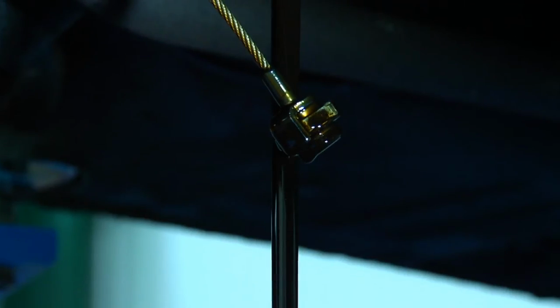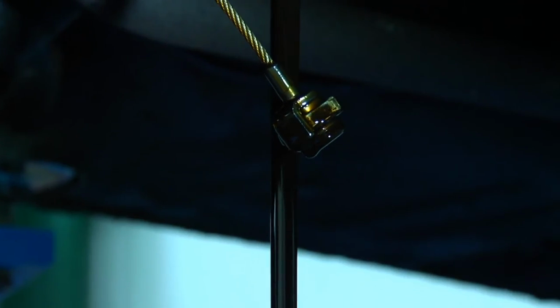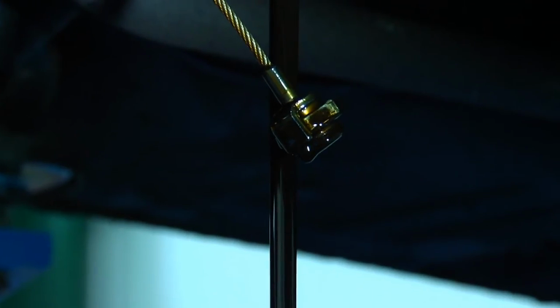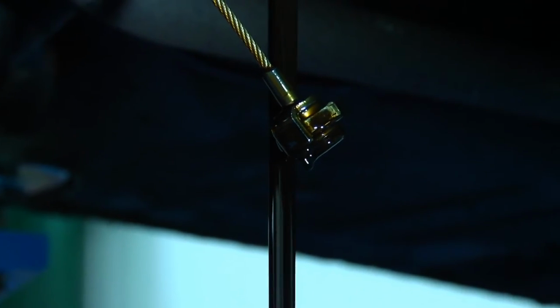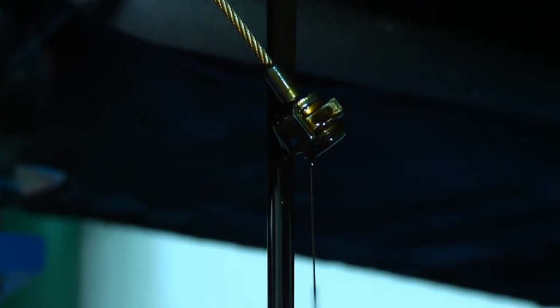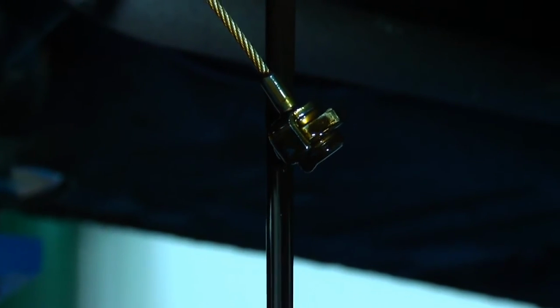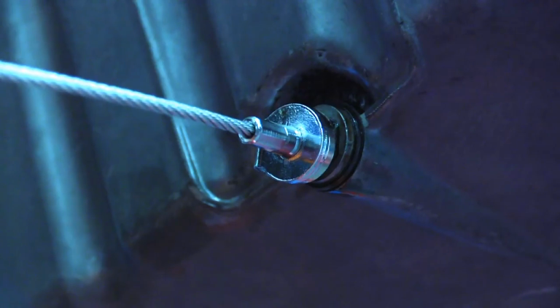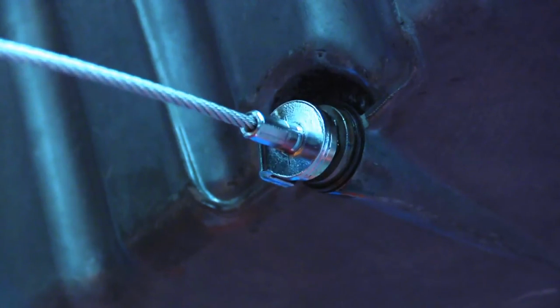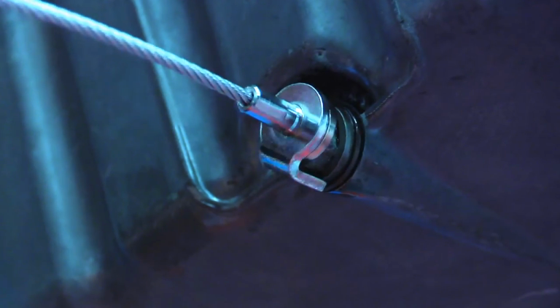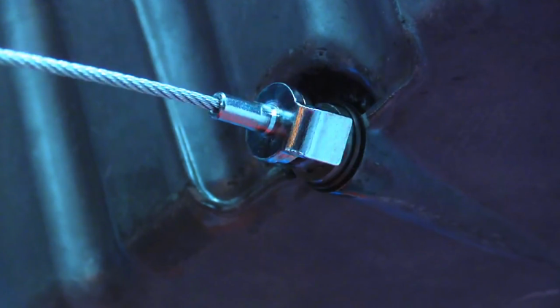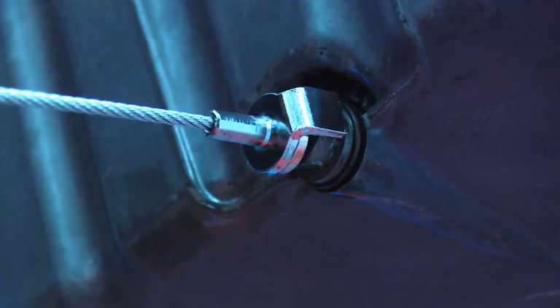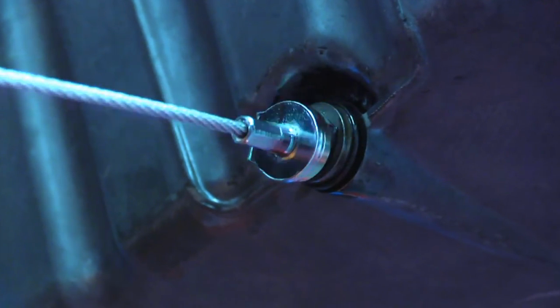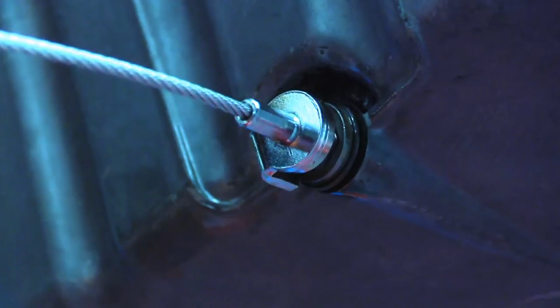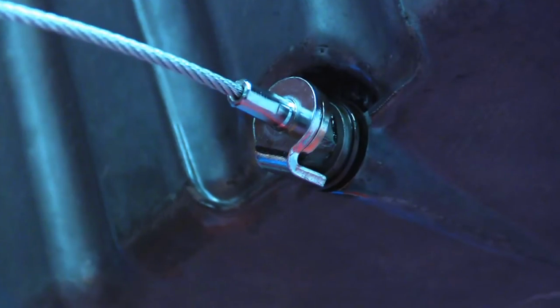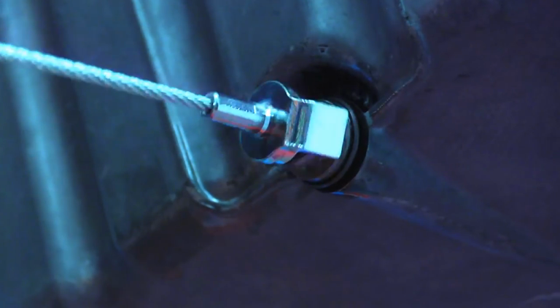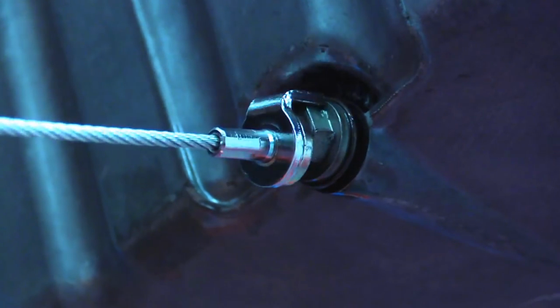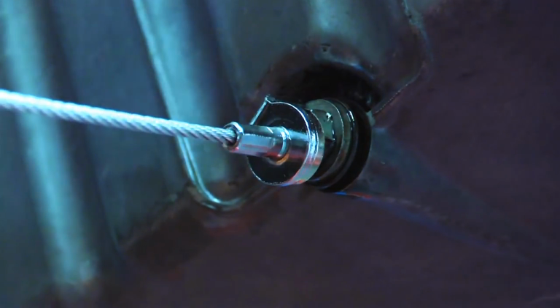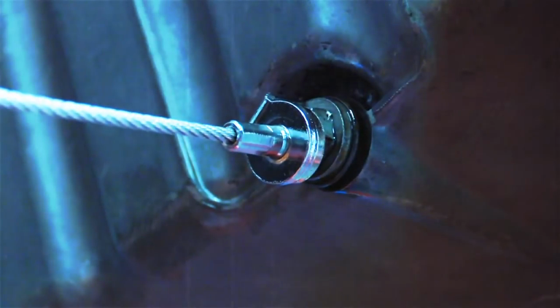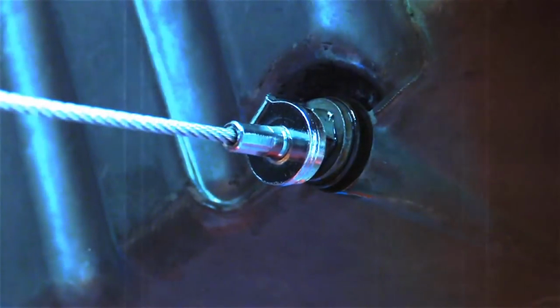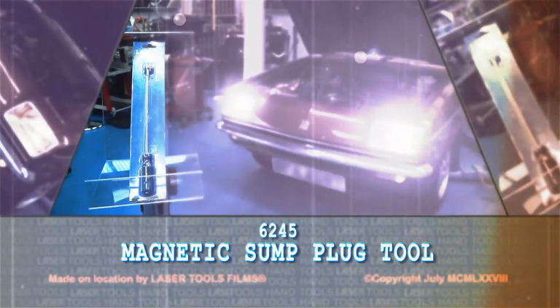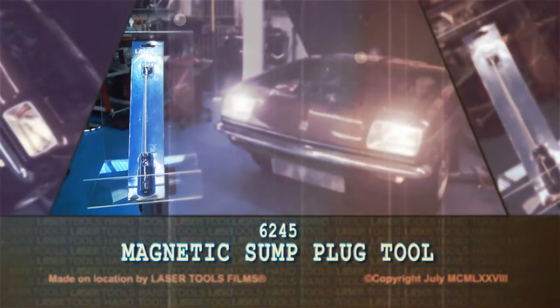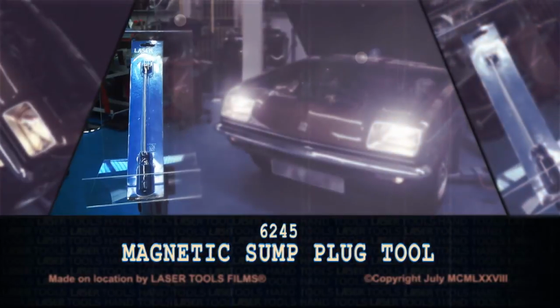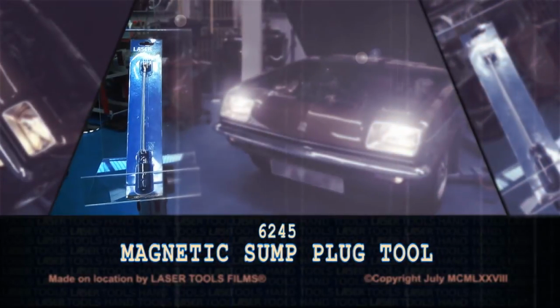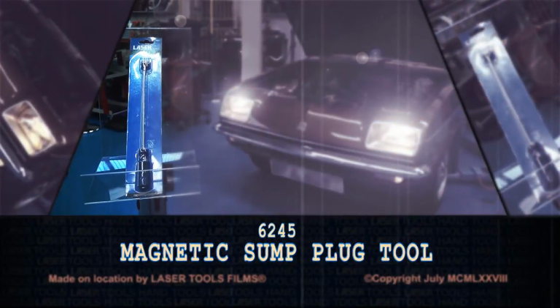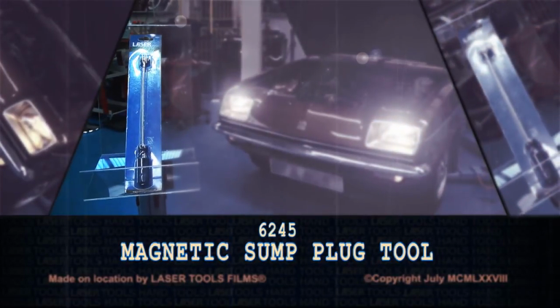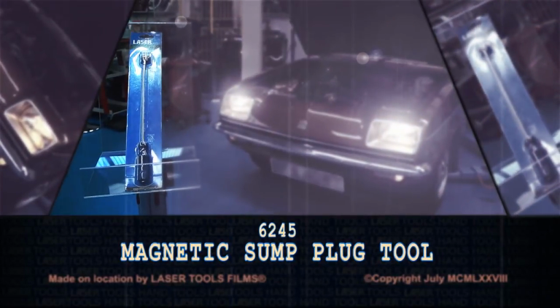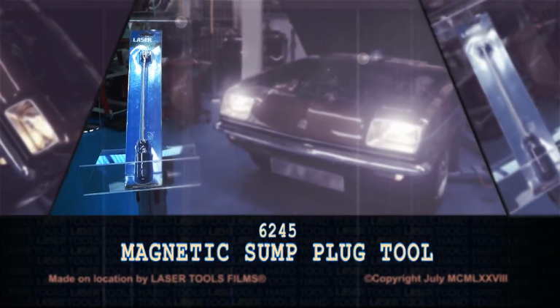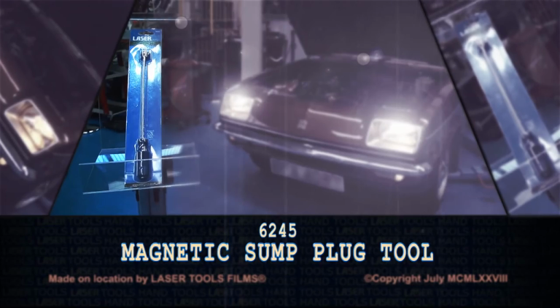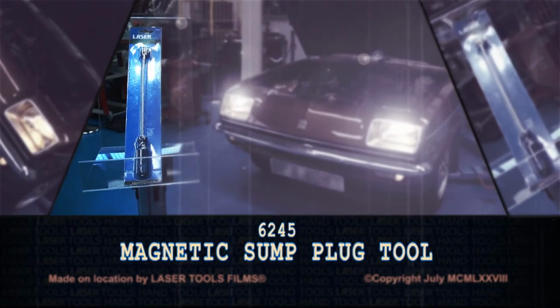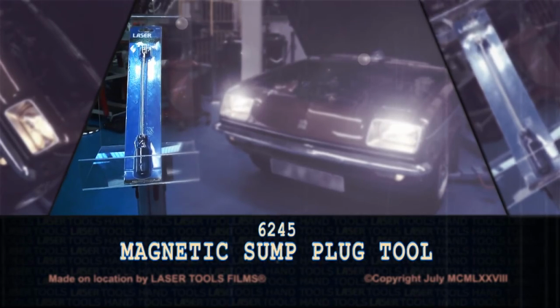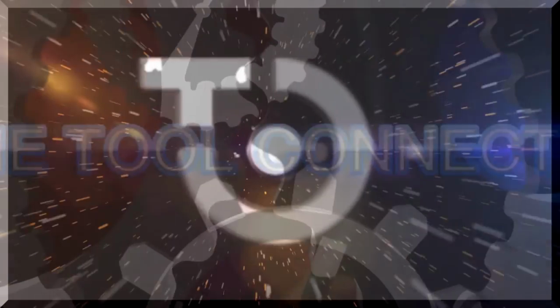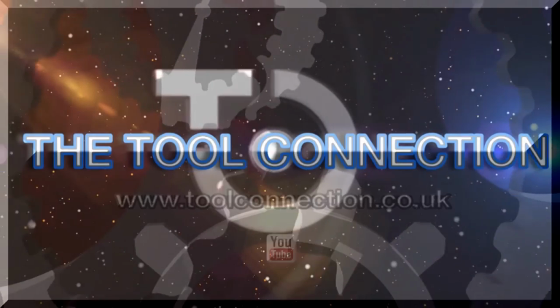It can be used on horizontal or vertical sump drain plugs. Simple ideas are the best, and with the Laser Magnetic Sump Plug Tool, you'll never drop a sump plug into the drain pan again.